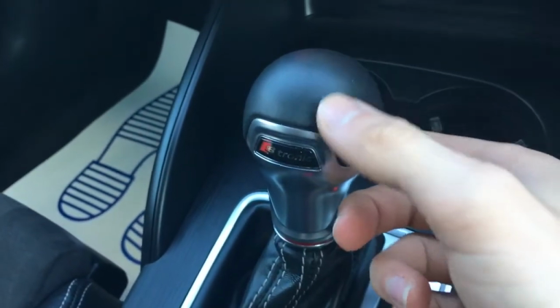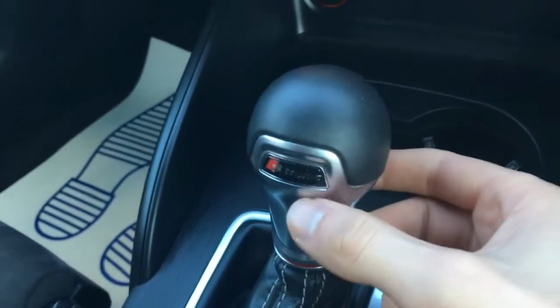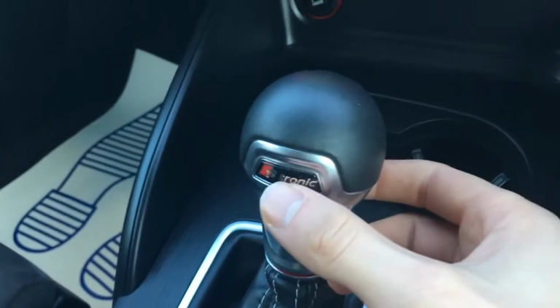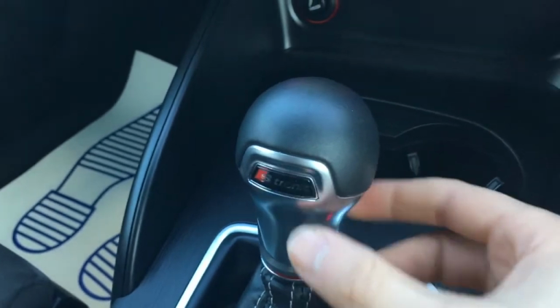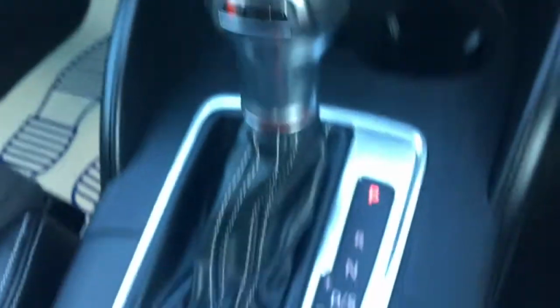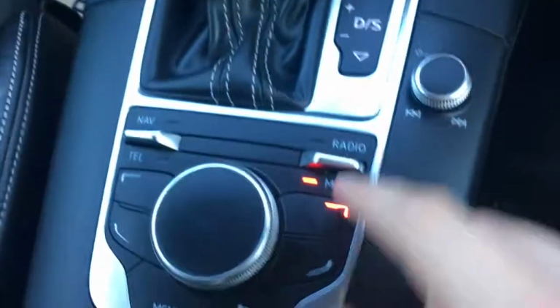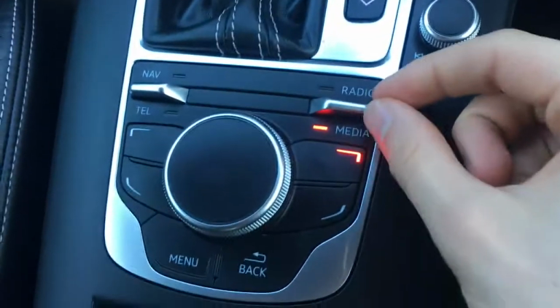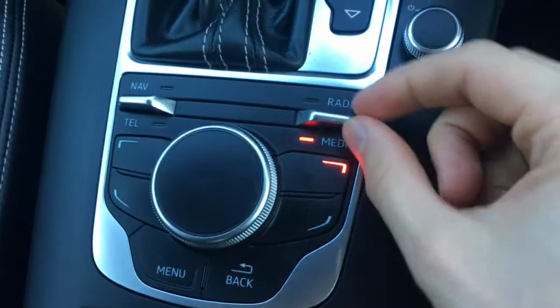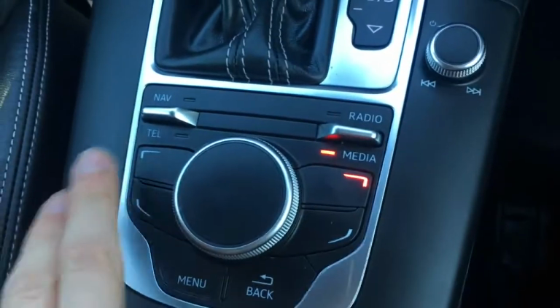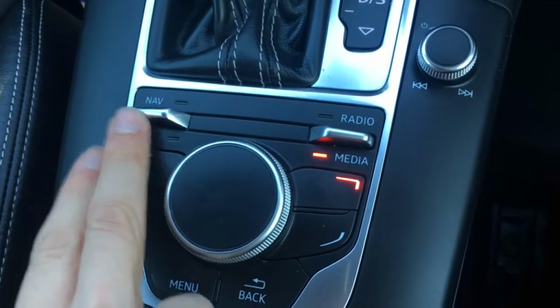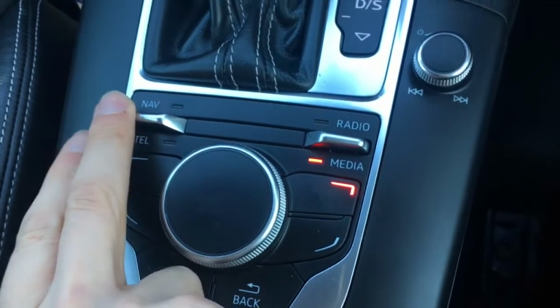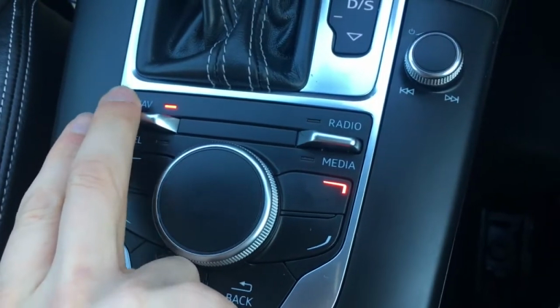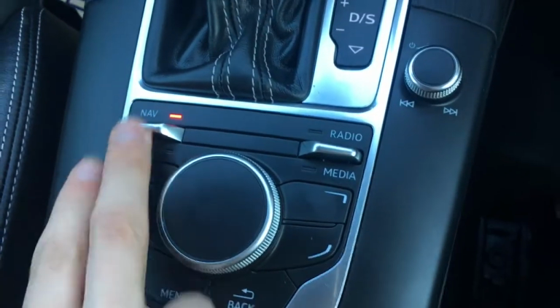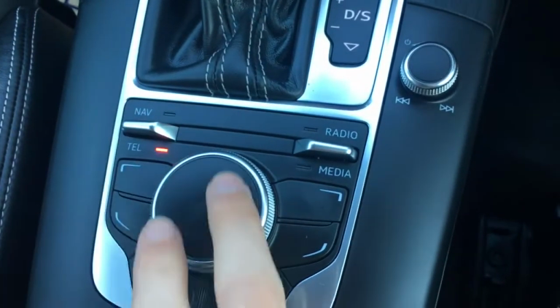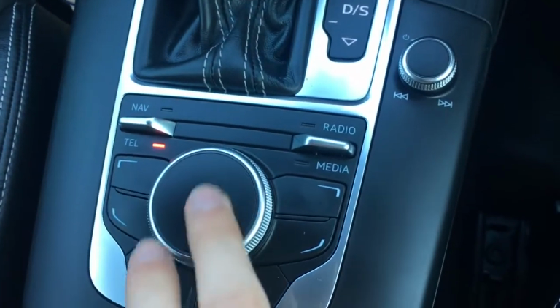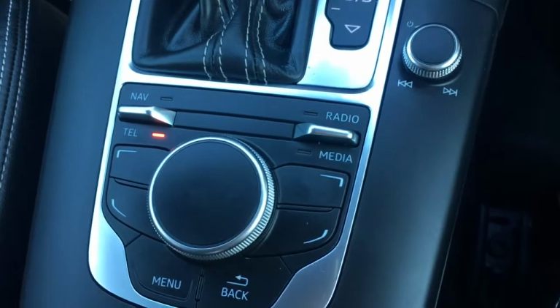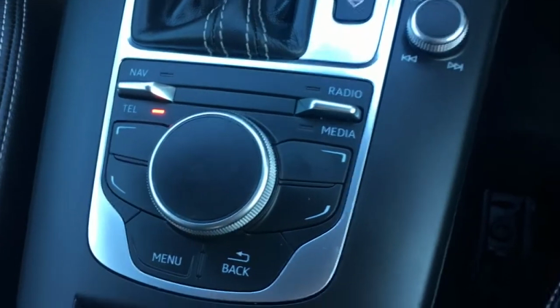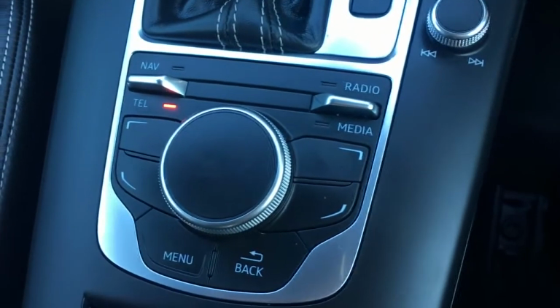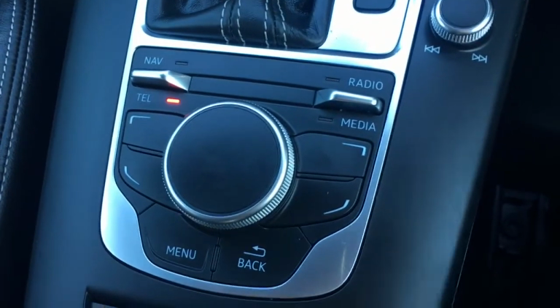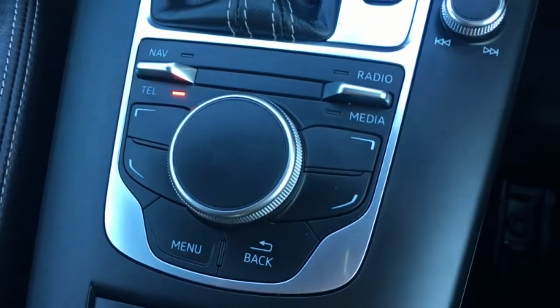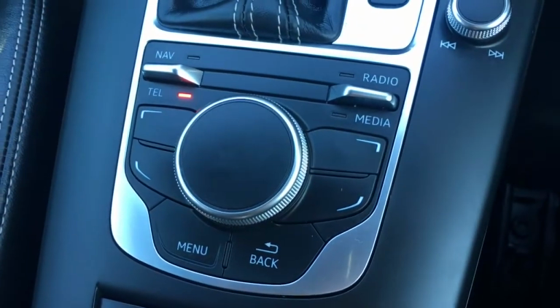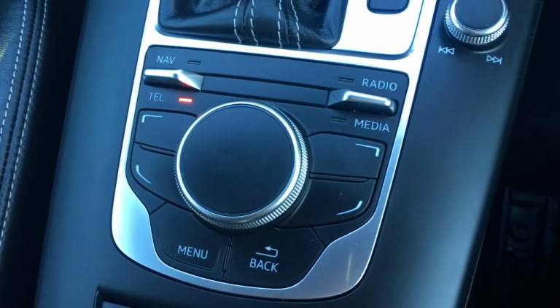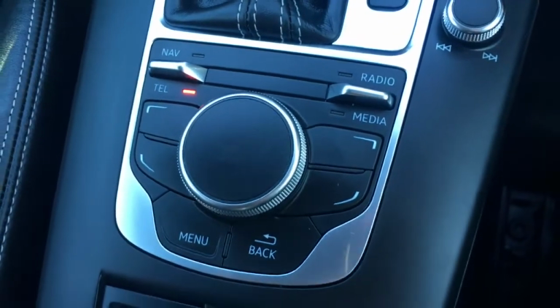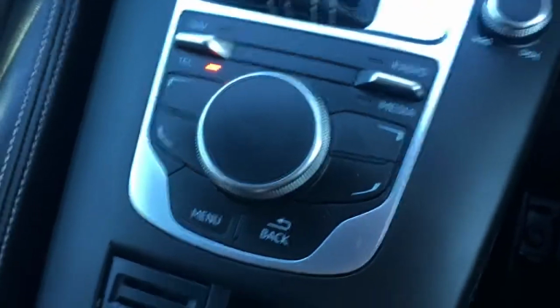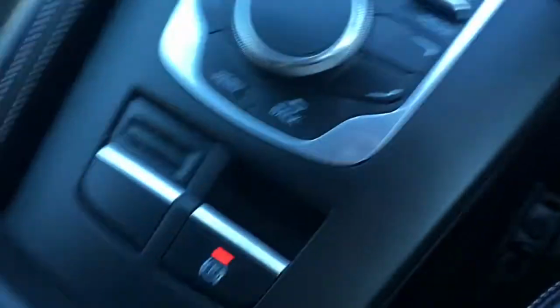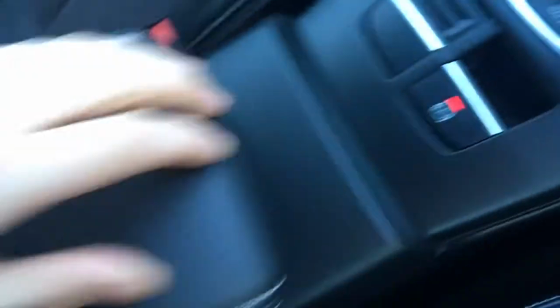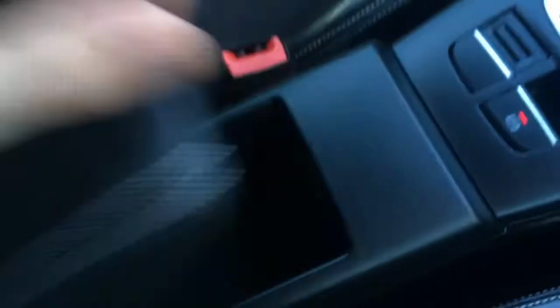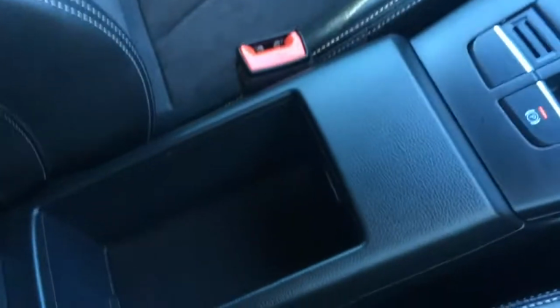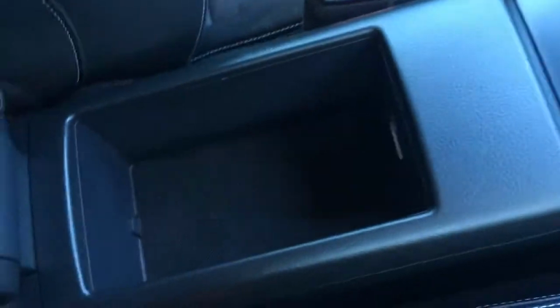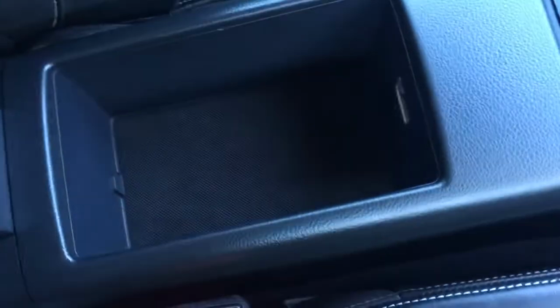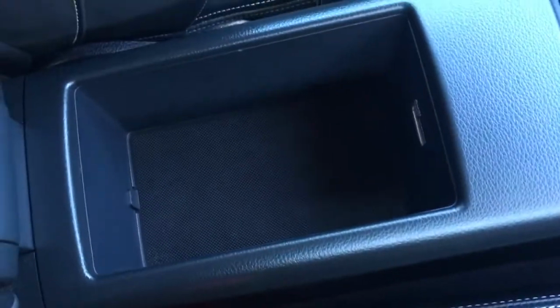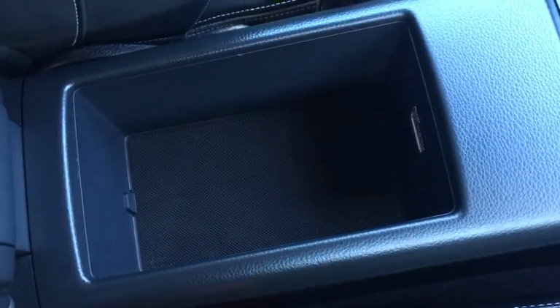We've got the S-tronic automatic gearbox, very neatly laid out for you — a really cool gear selector with the S-tronic logo. You've got the paddles and the dial for navigating through the menus. Everything's labelled as you'd expect; it's all really straightforward. The central armrest opens up and you've got some storage space as well.